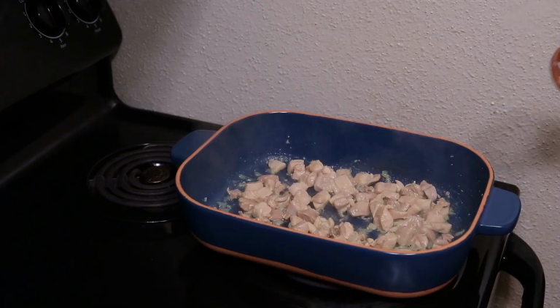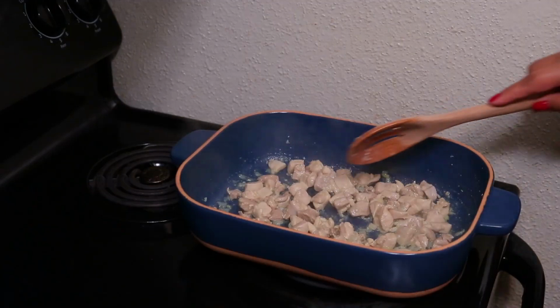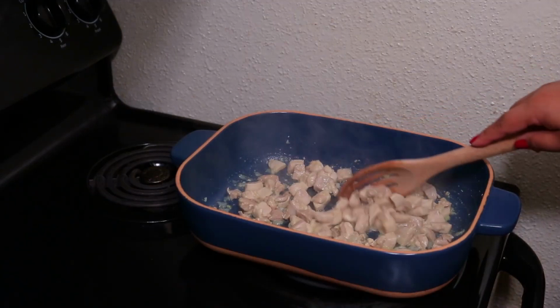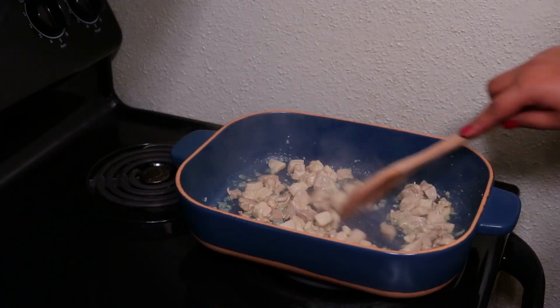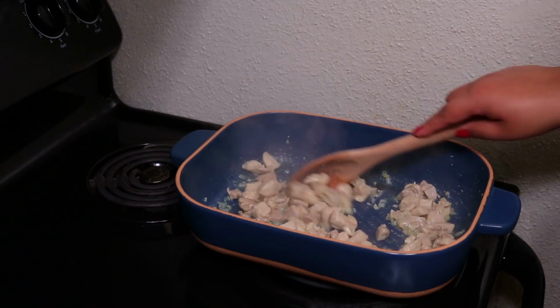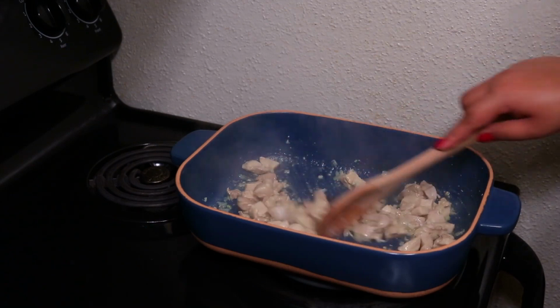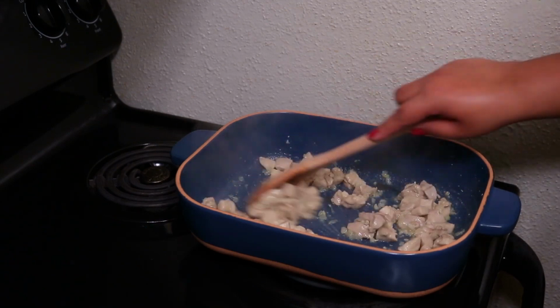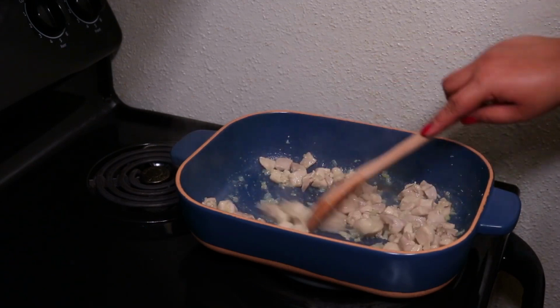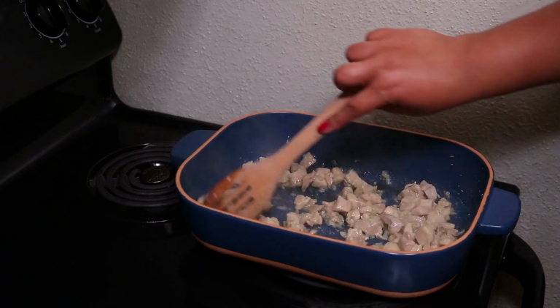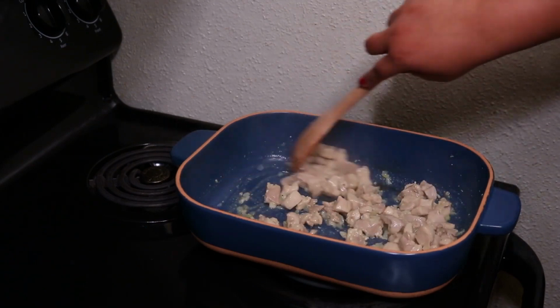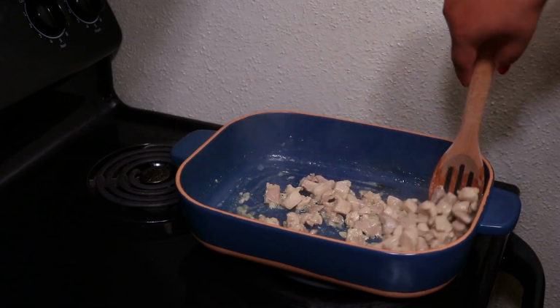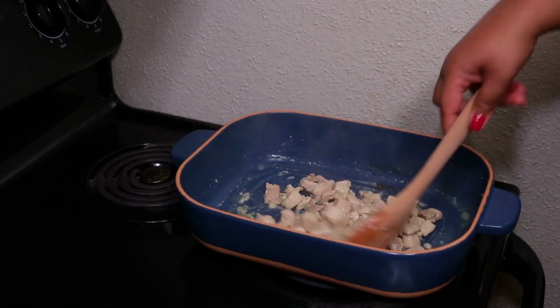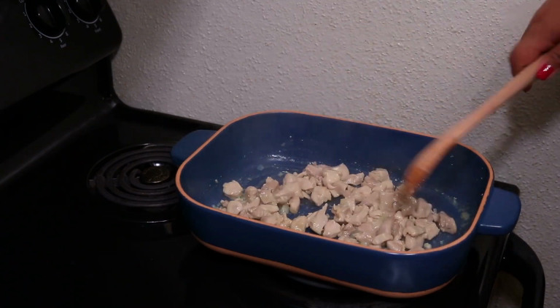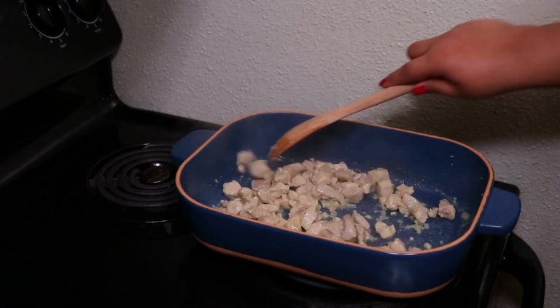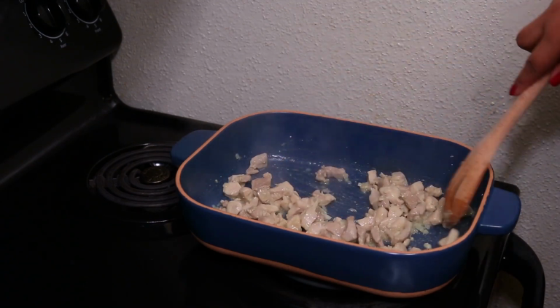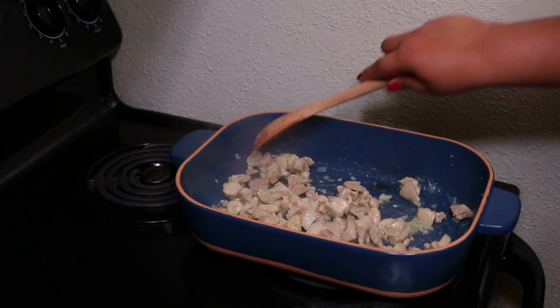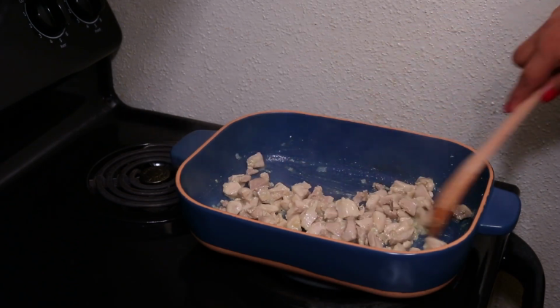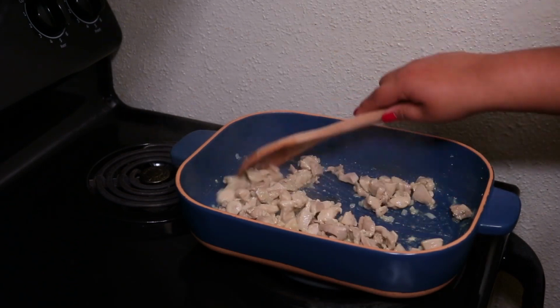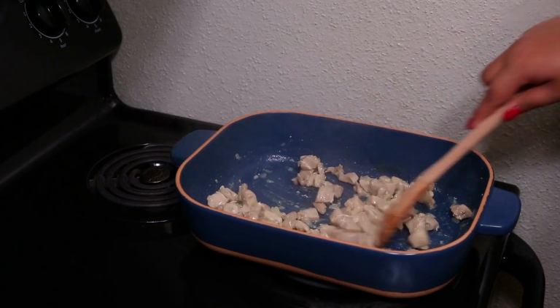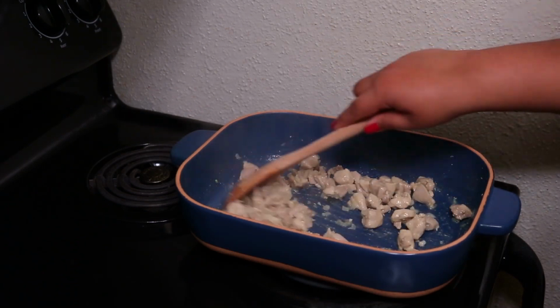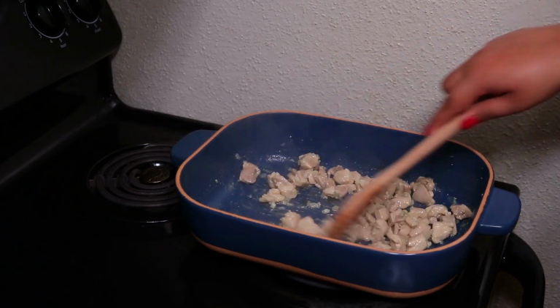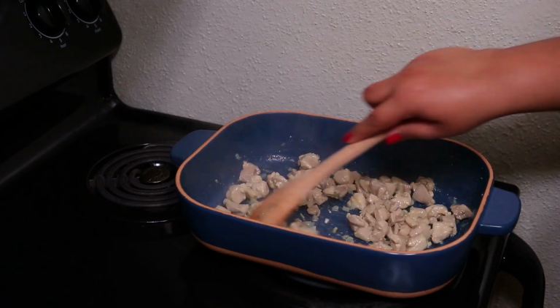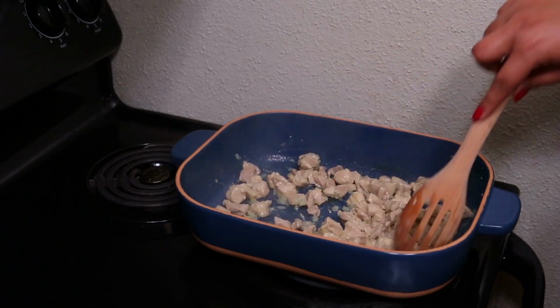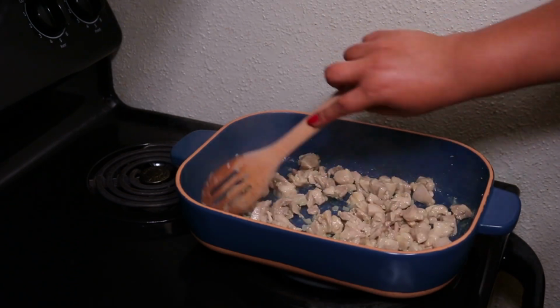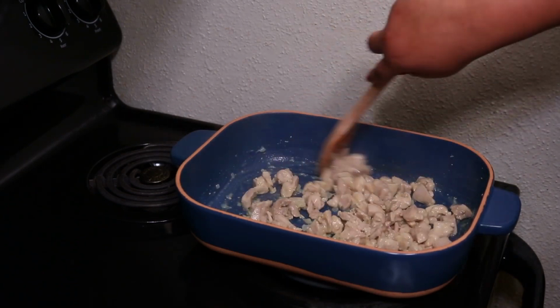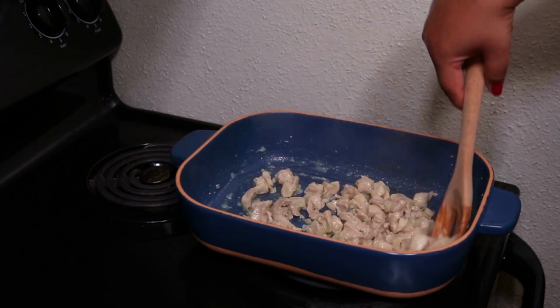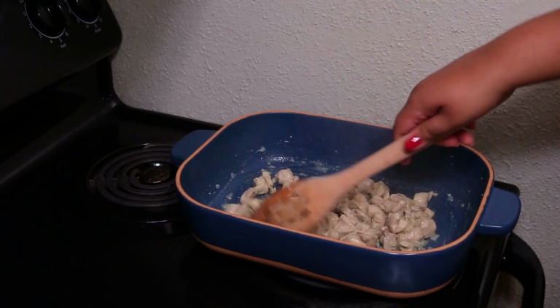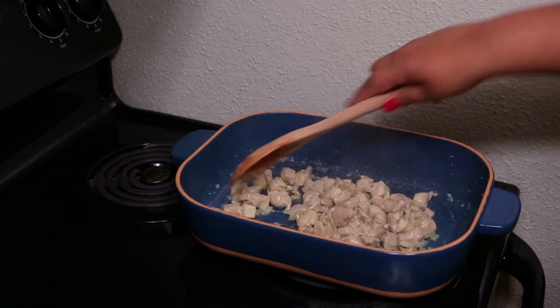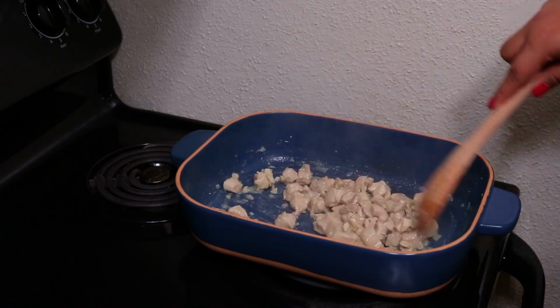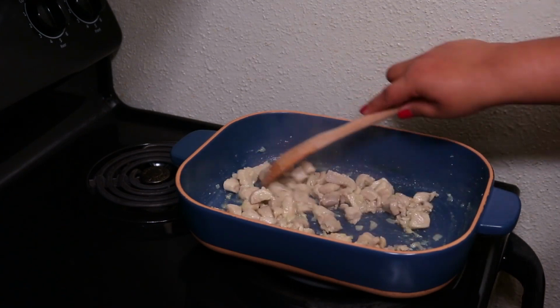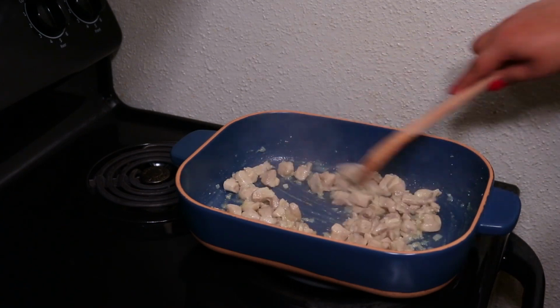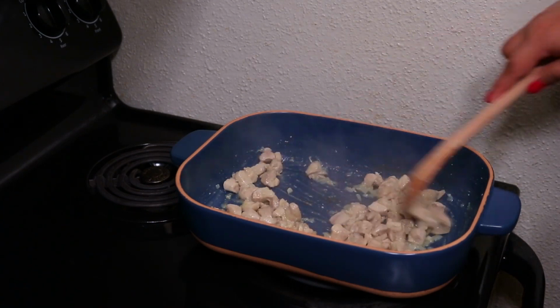Just so you know, you can omit the chicken and make the rice and beans on its own, and it makes a perfect side dish. And if you're someone that has a hard time cooking rice, by doing it in the oven you'll have perfect rice all the time.